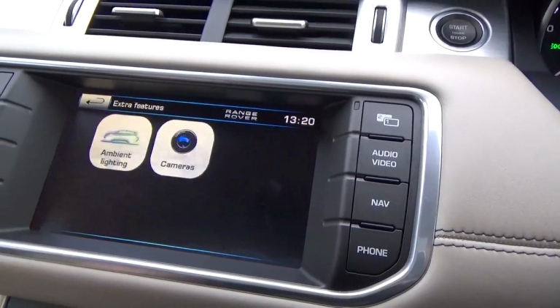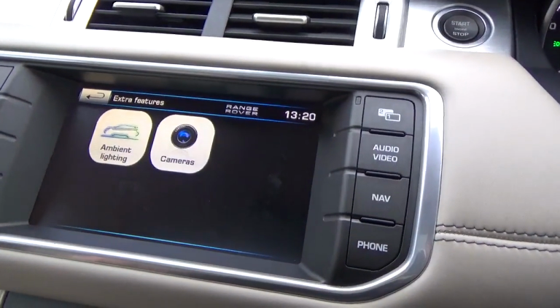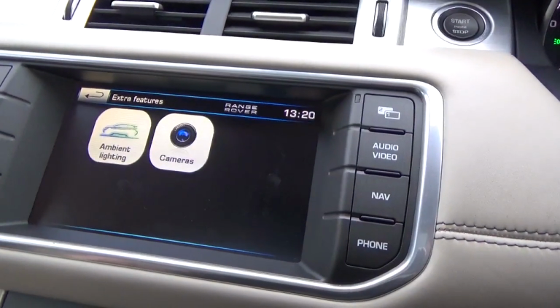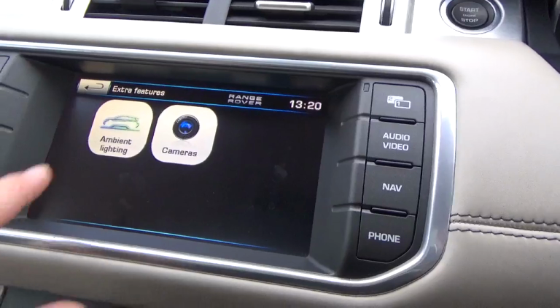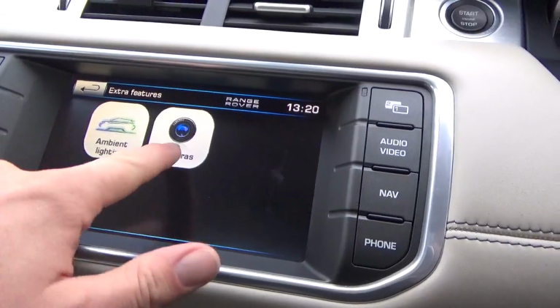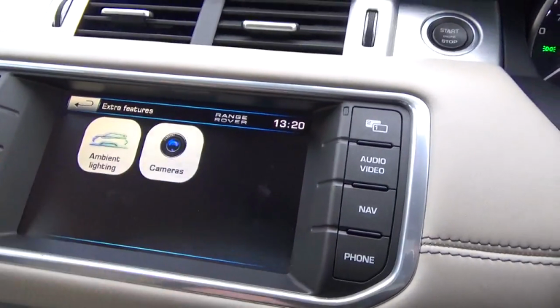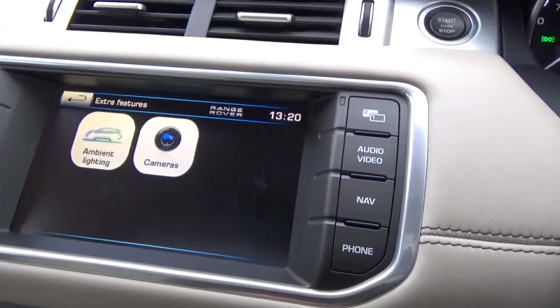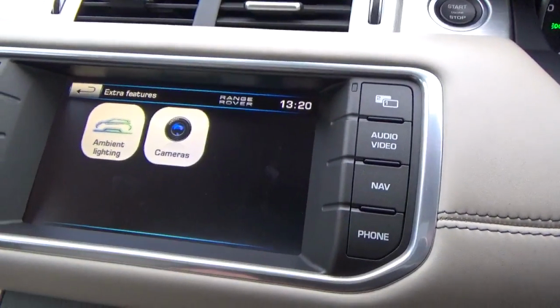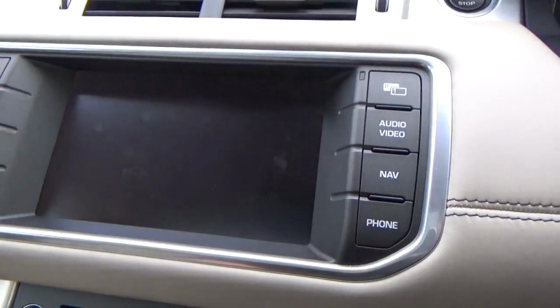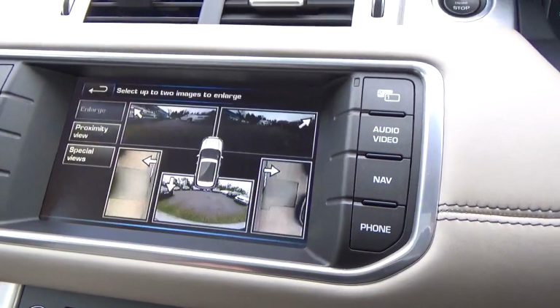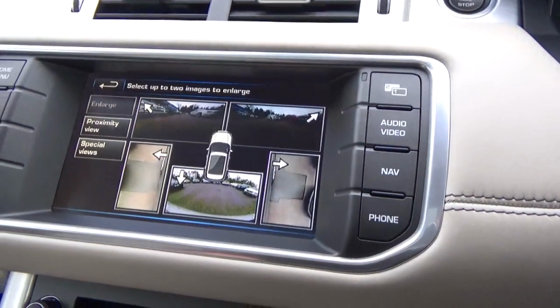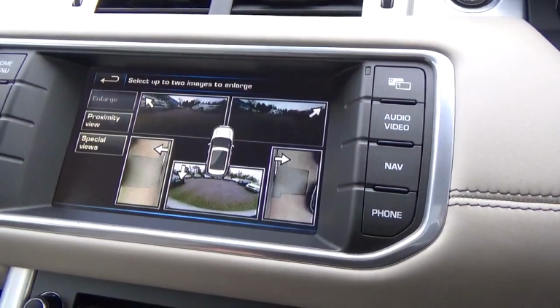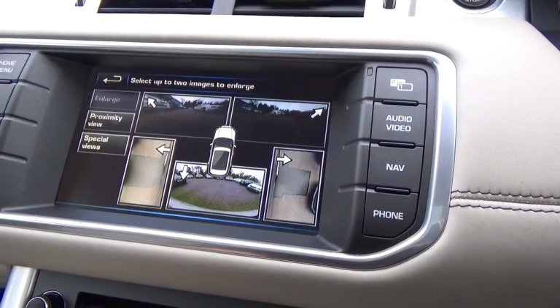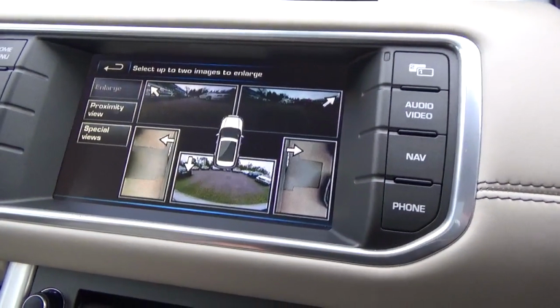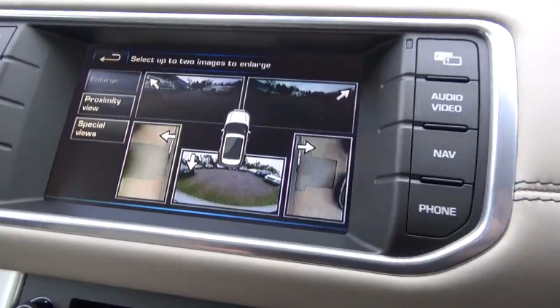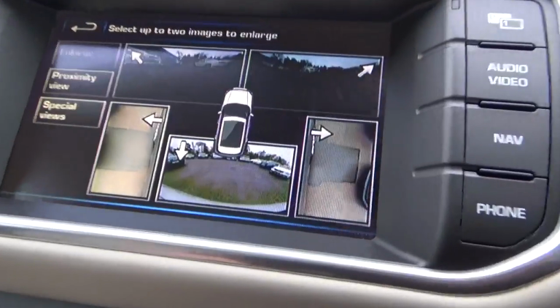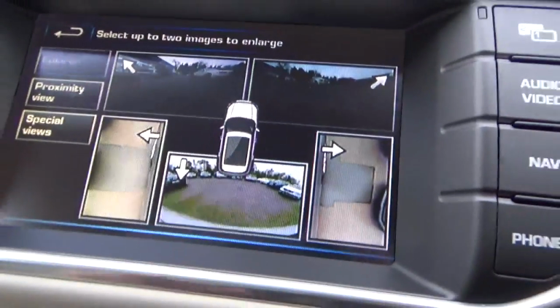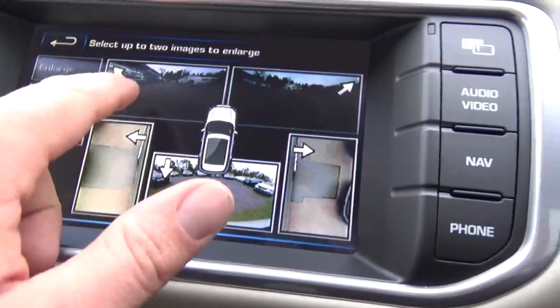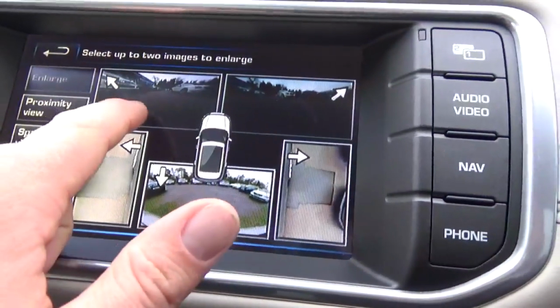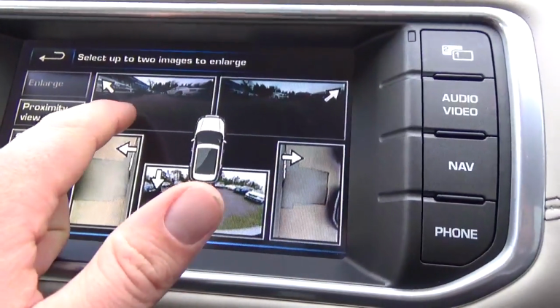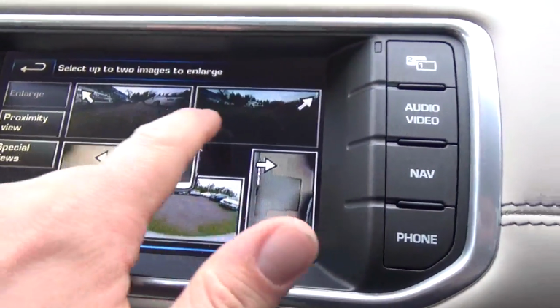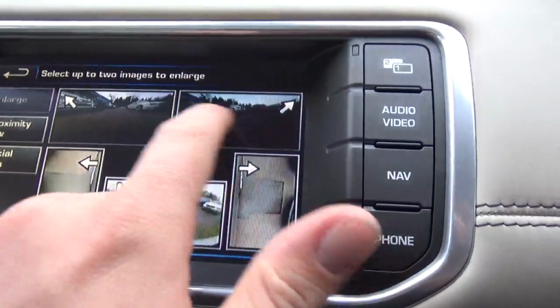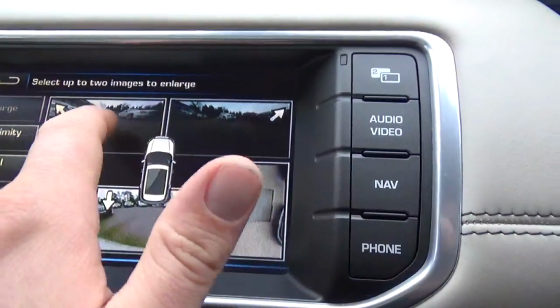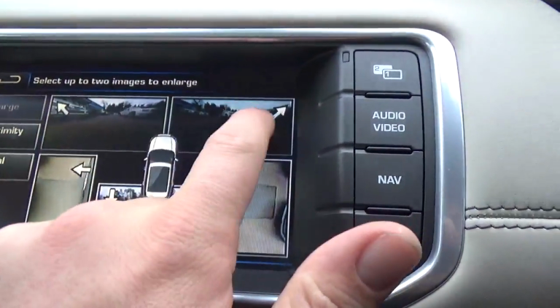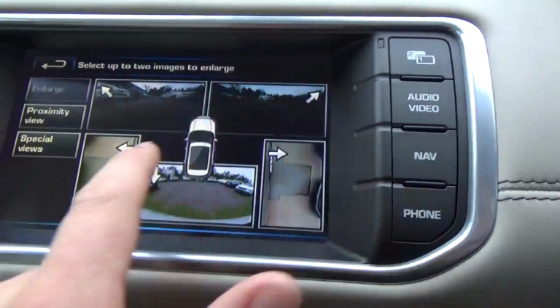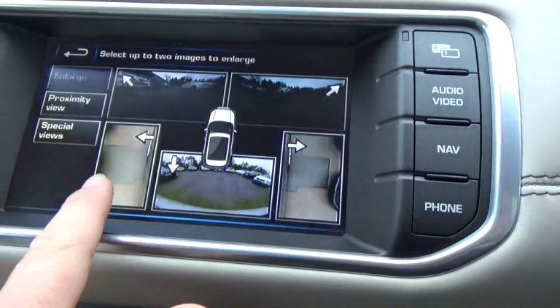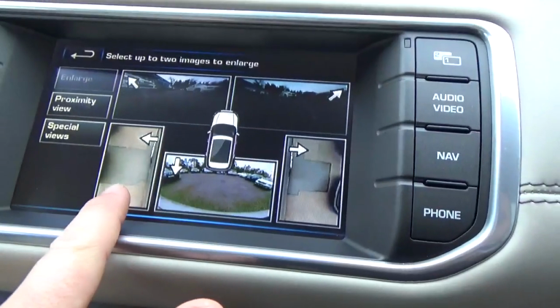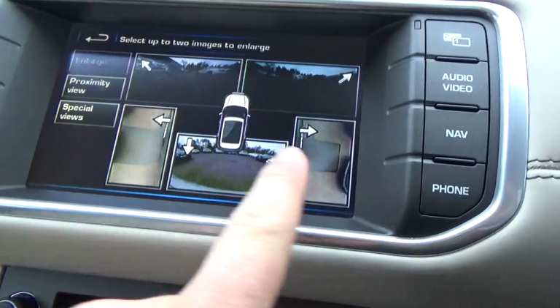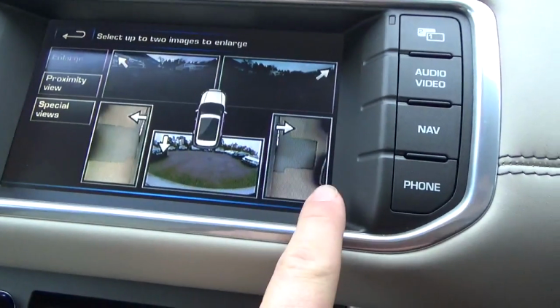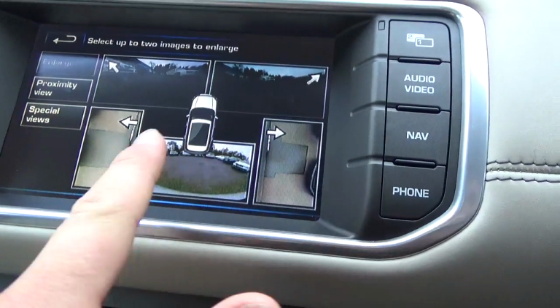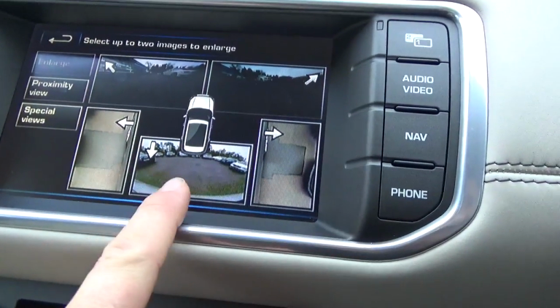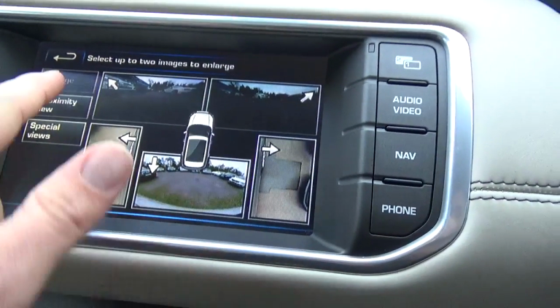Extra features - cameras. You've got your surround view: front, left, right, left of the car, right of the car, and then the rear of the car.